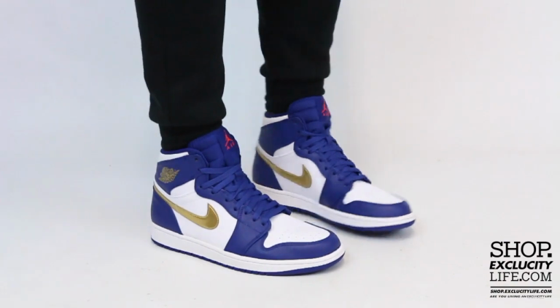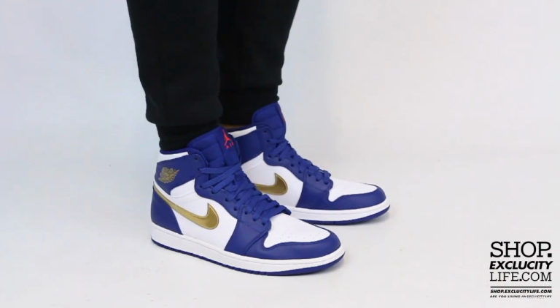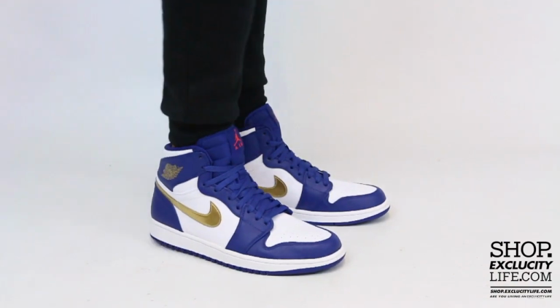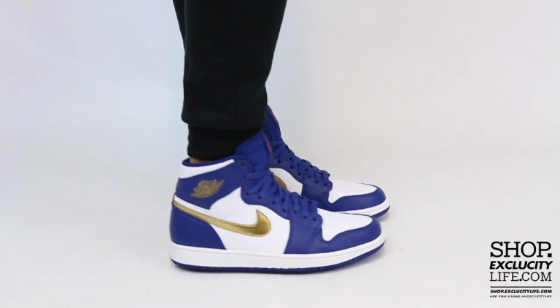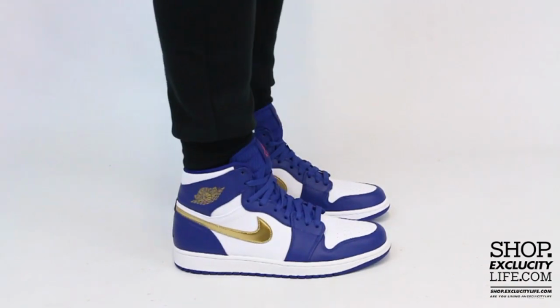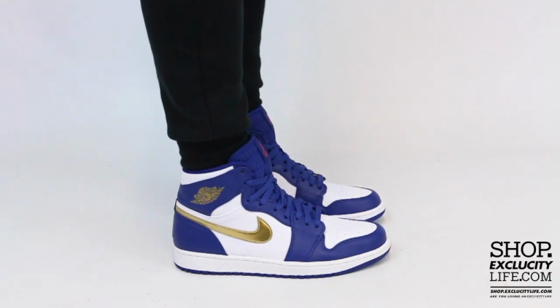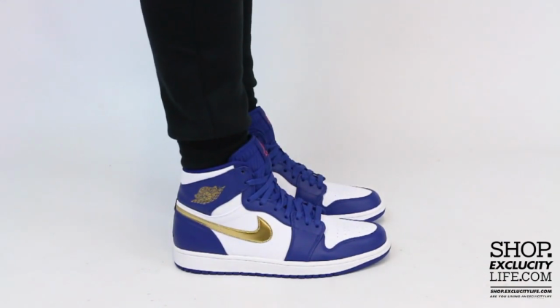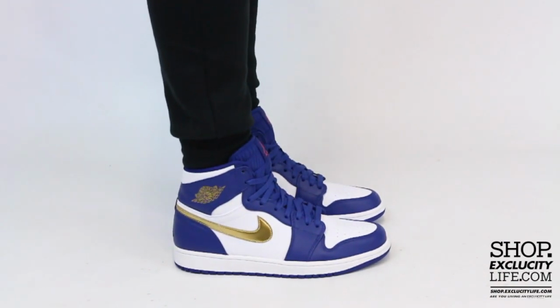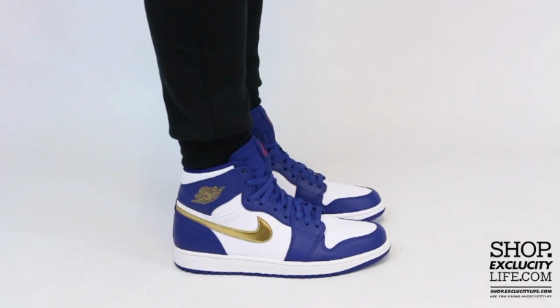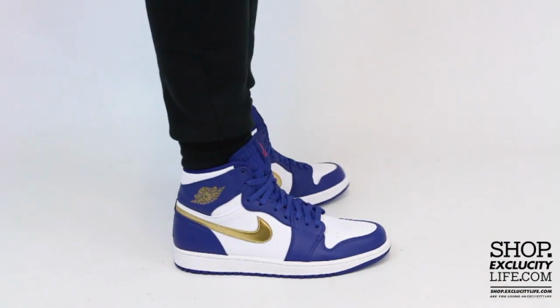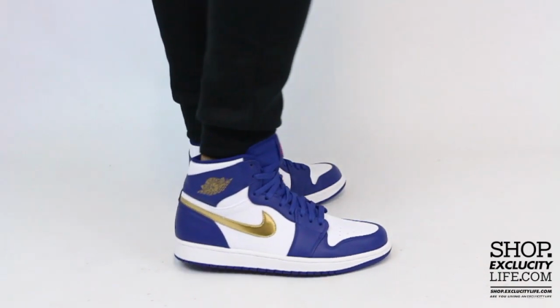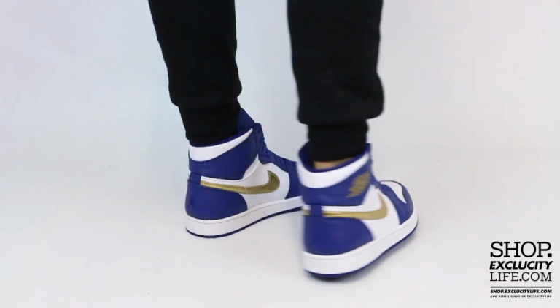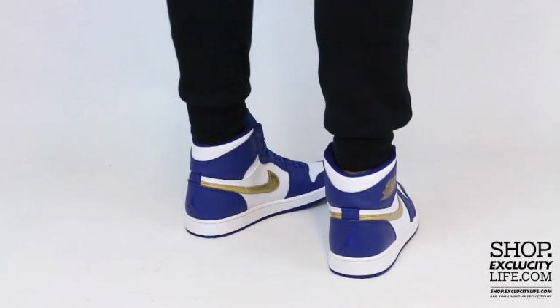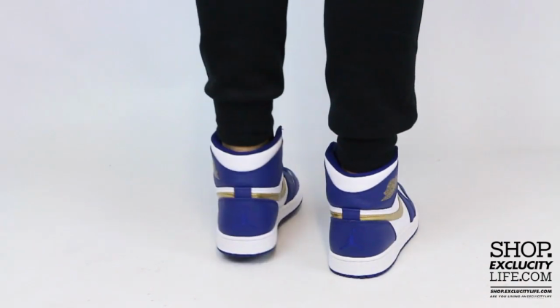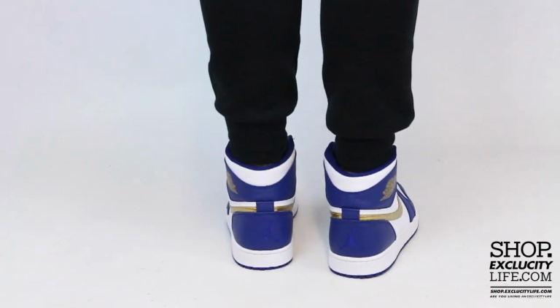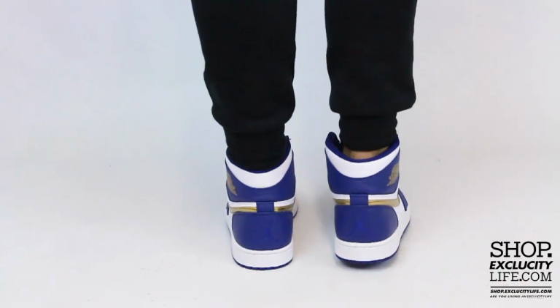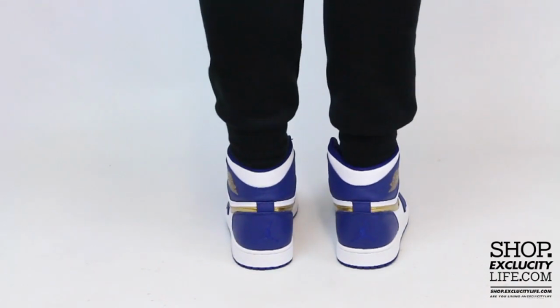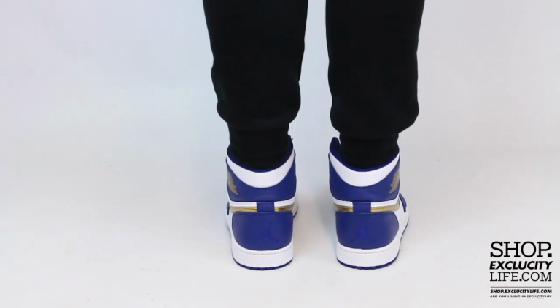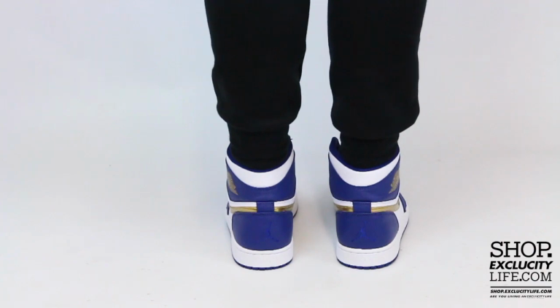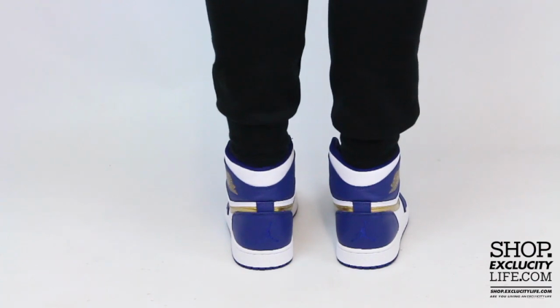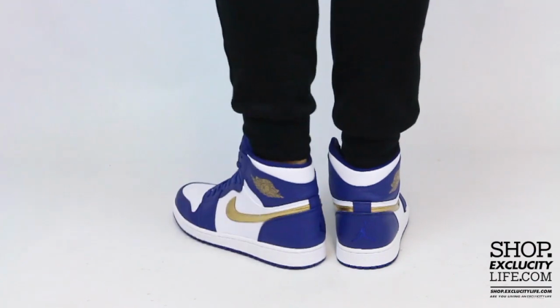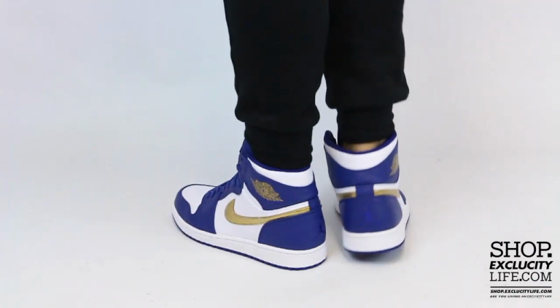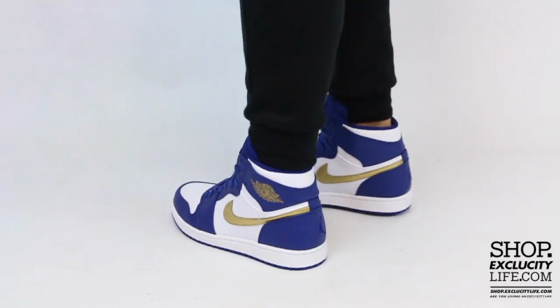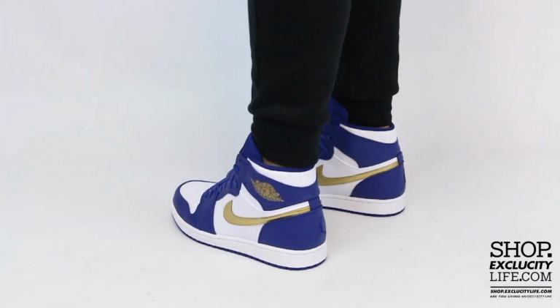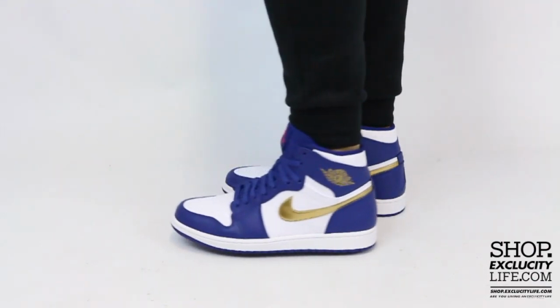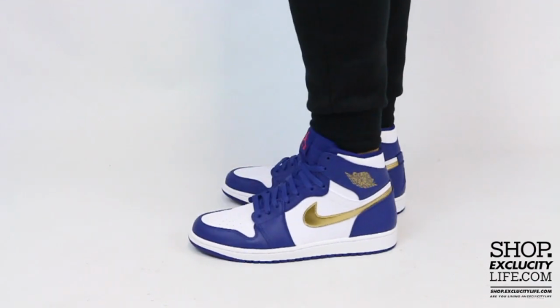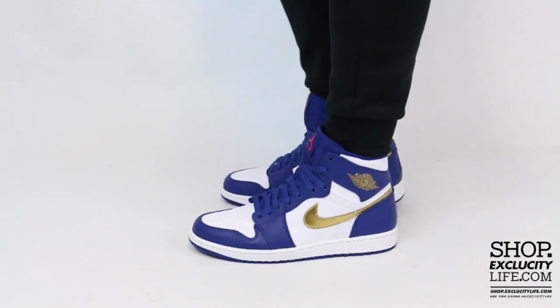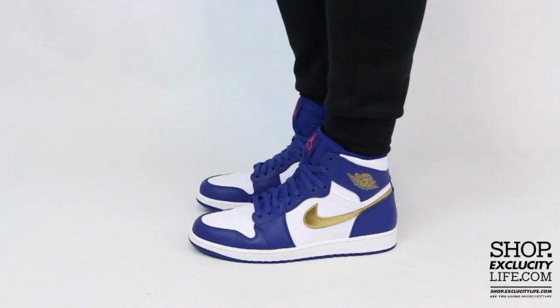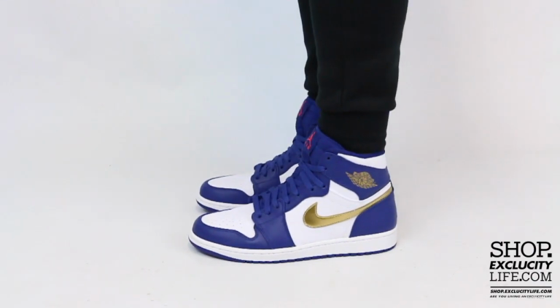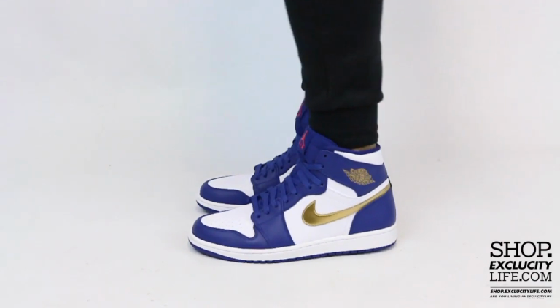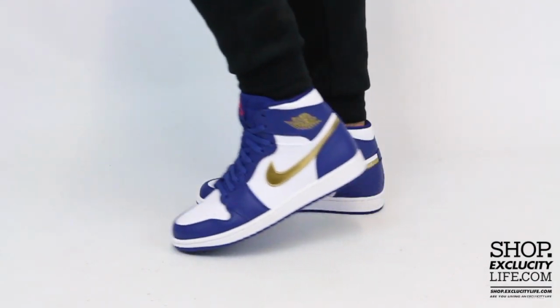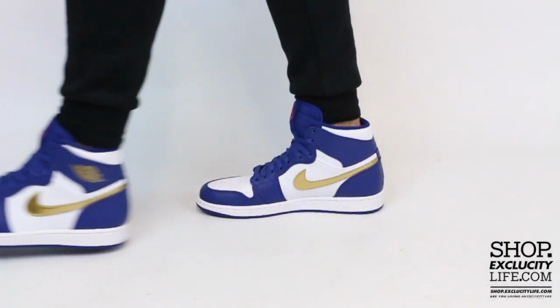For more information on how to purchase these shoes and for more information on our locations in the Montreal and Toronto area, you could visit seducenshop.excluscitylife.com.